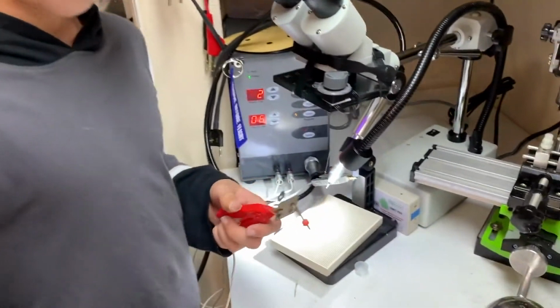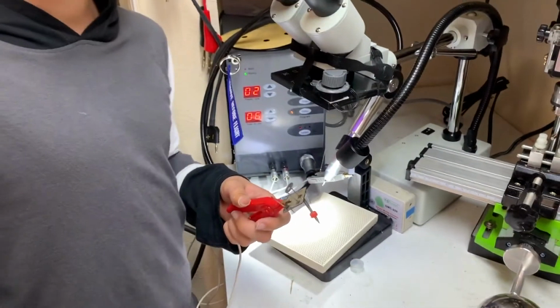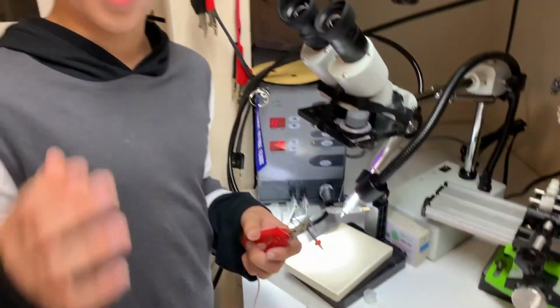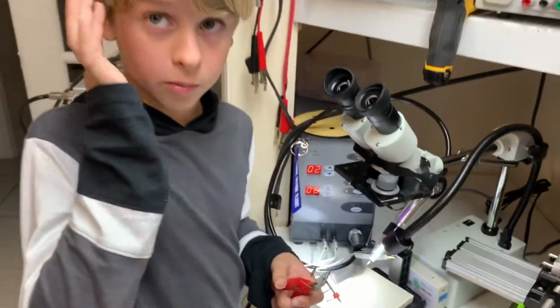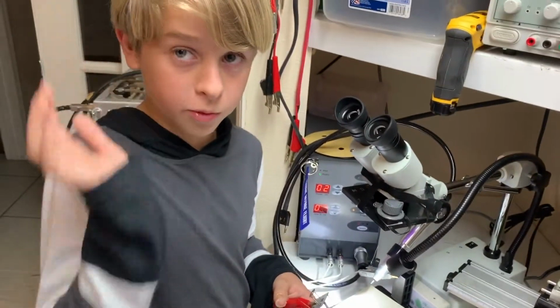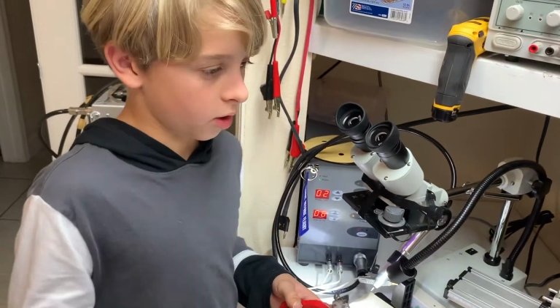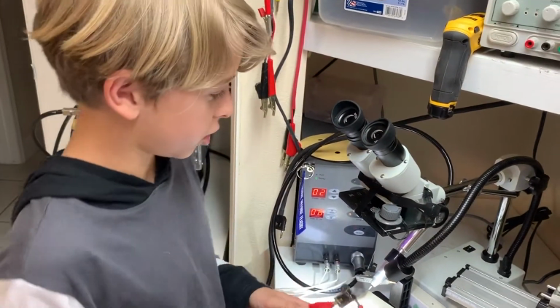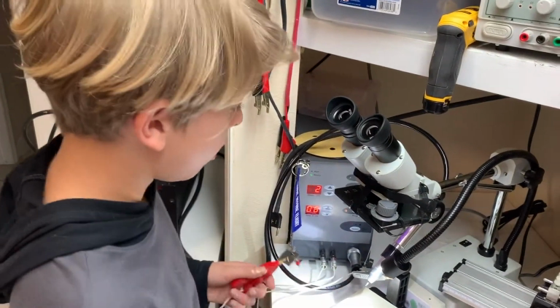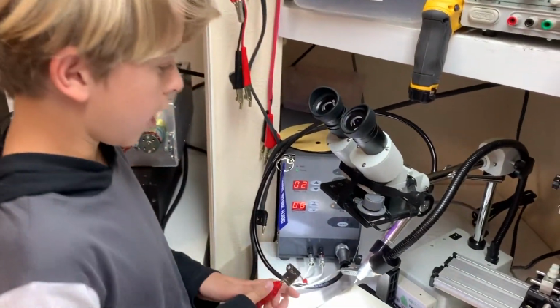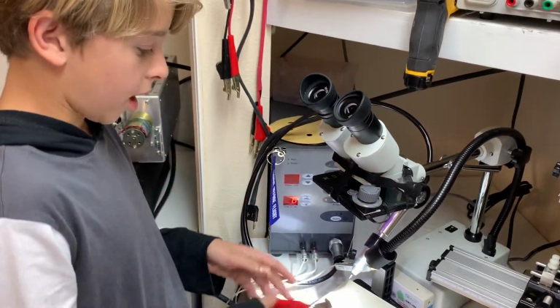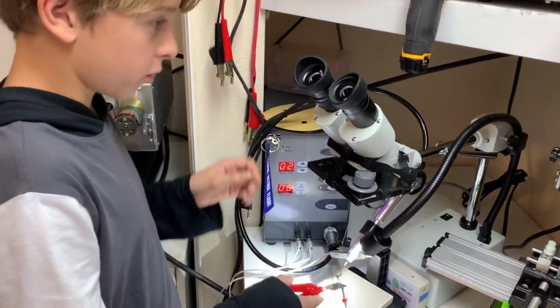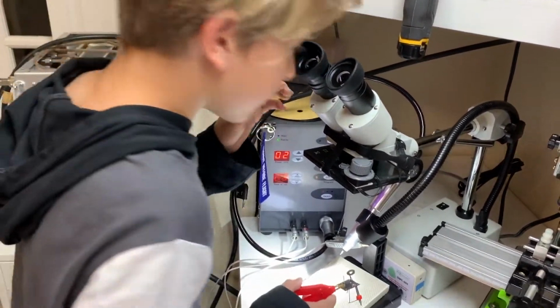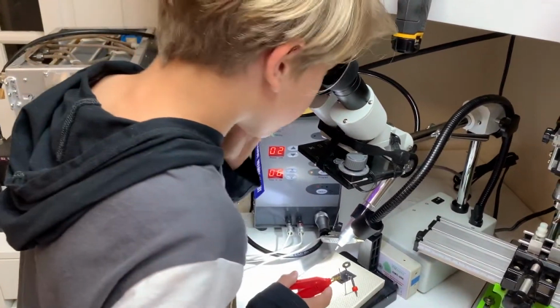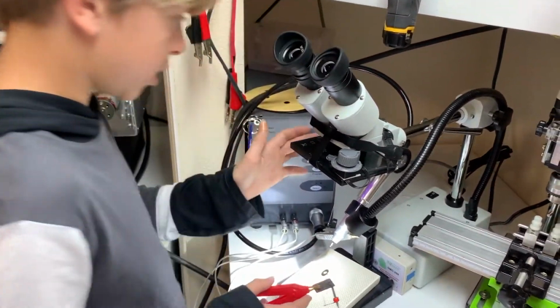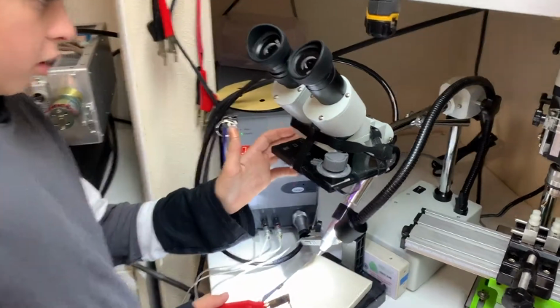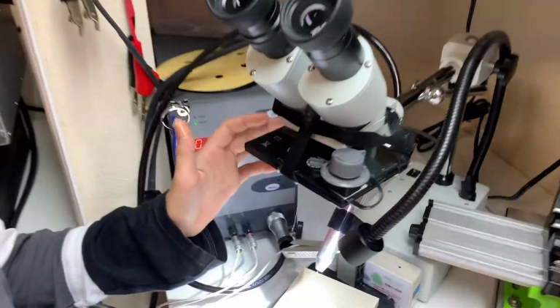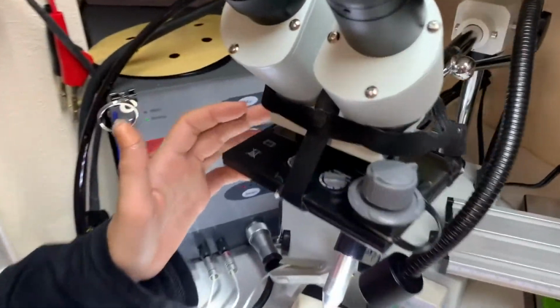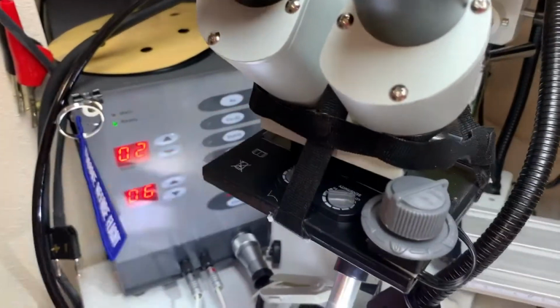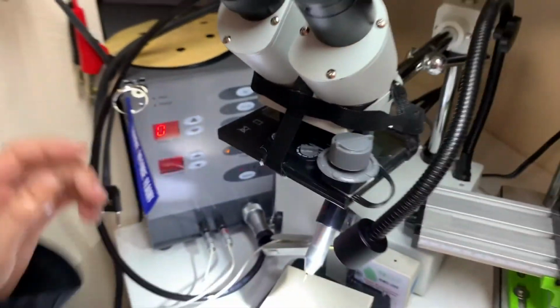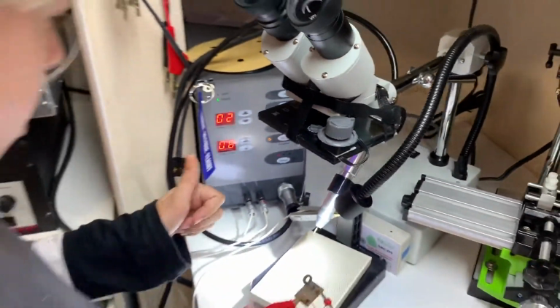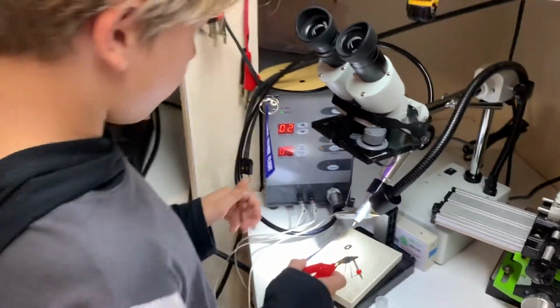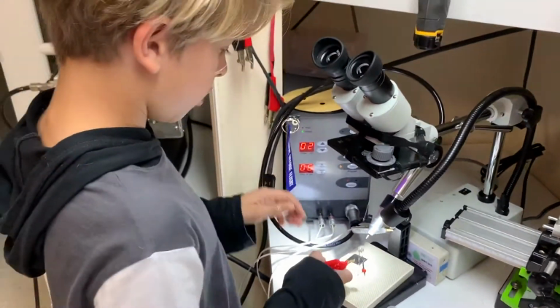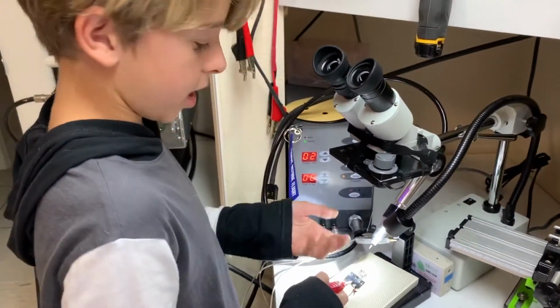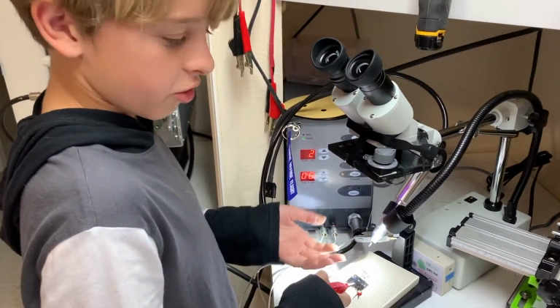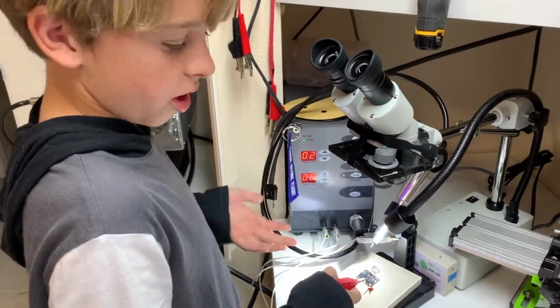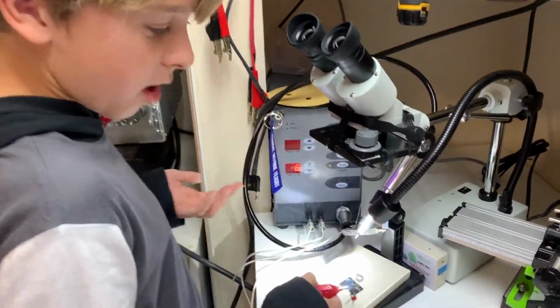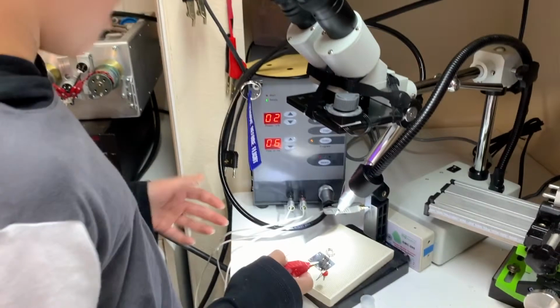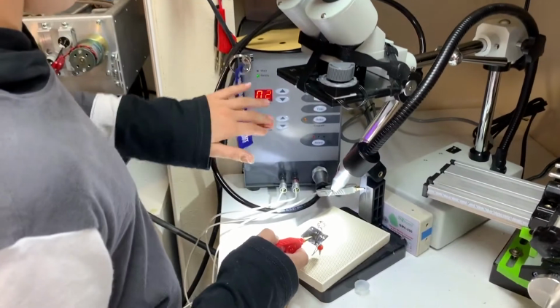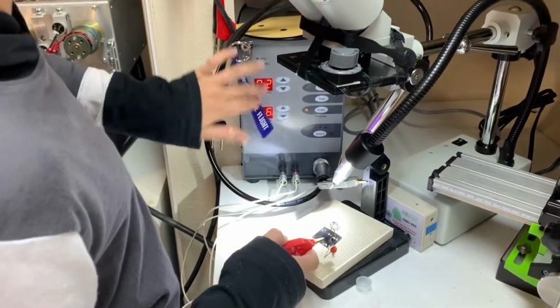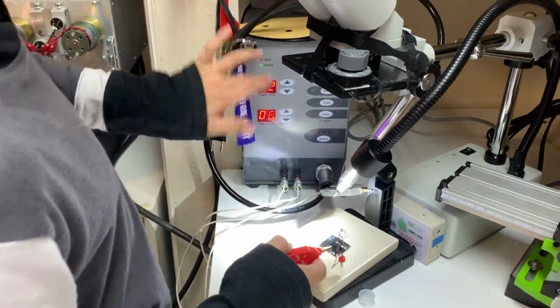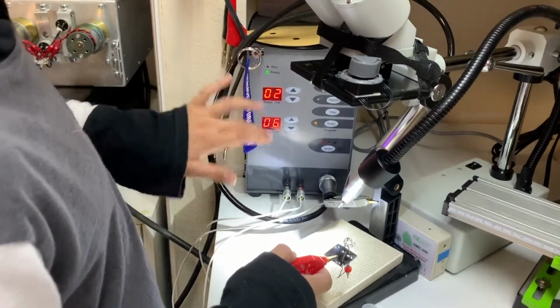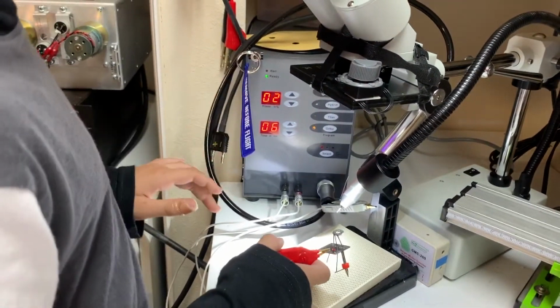Now we're going to show you a pulse arc weld. Our cameraman is wearing the protective goggles I just showed you, and while I'm doing this I'm going to be looking through here which has the welding glass on it. I'm just going to hit this to demonstrate, and I might change the power during it.